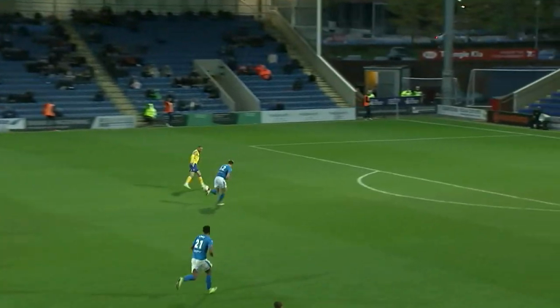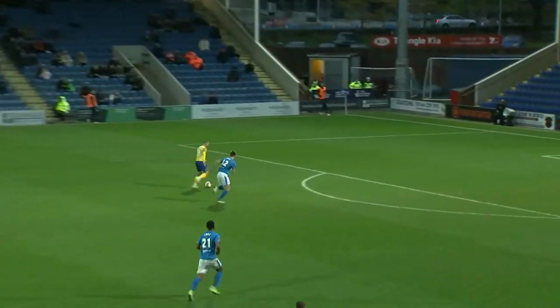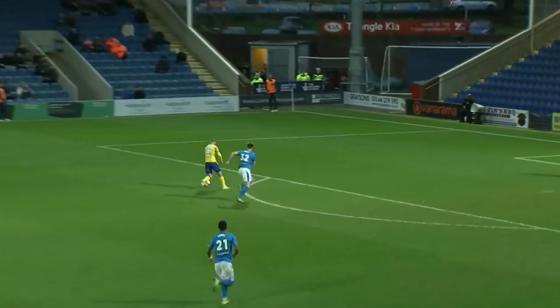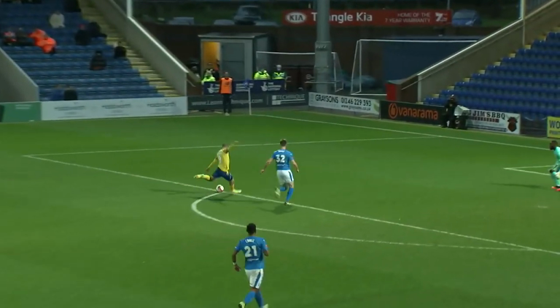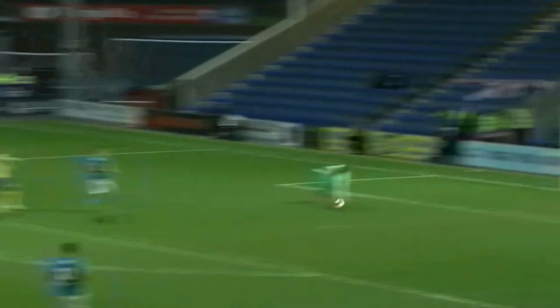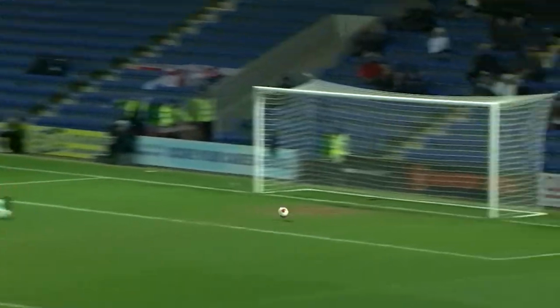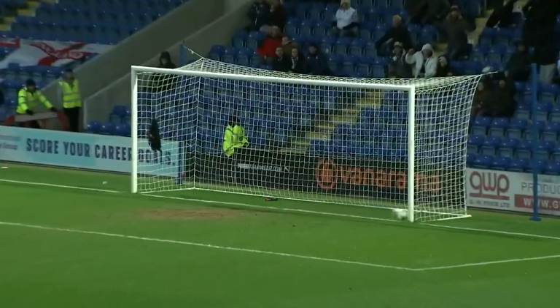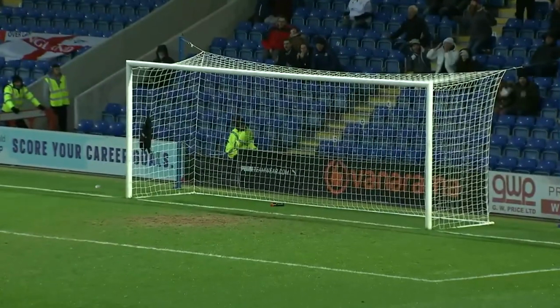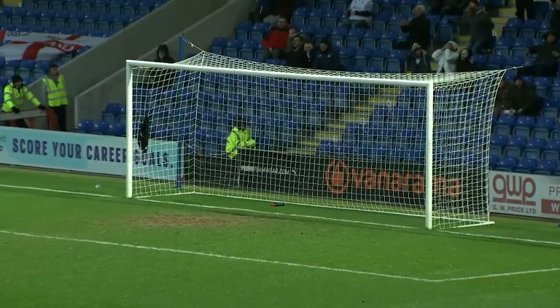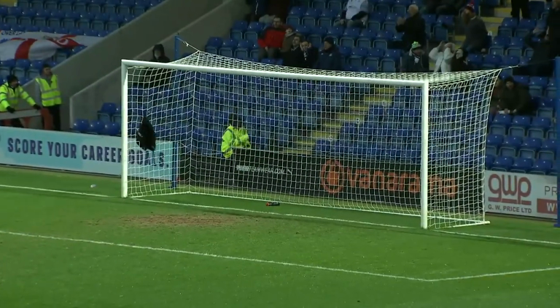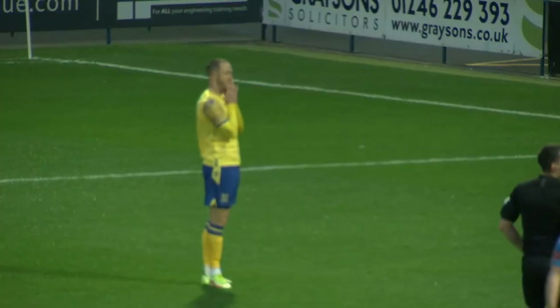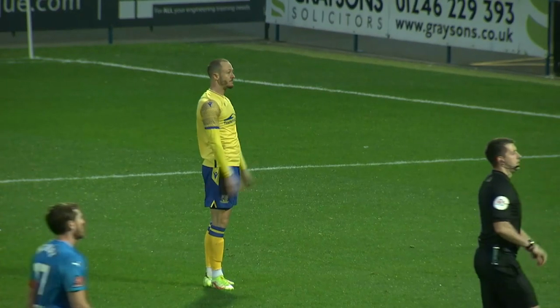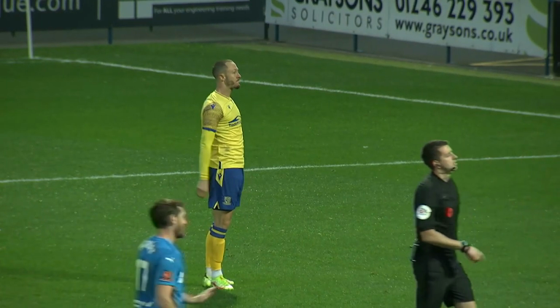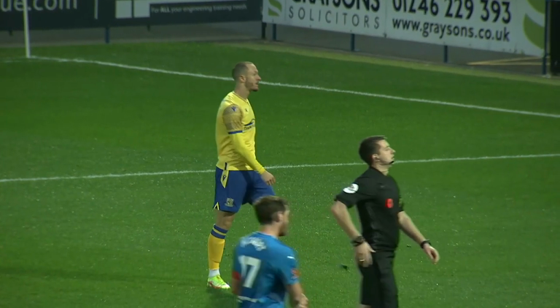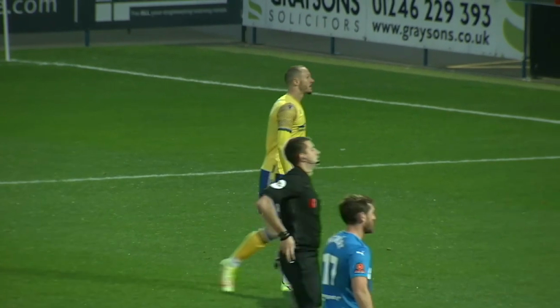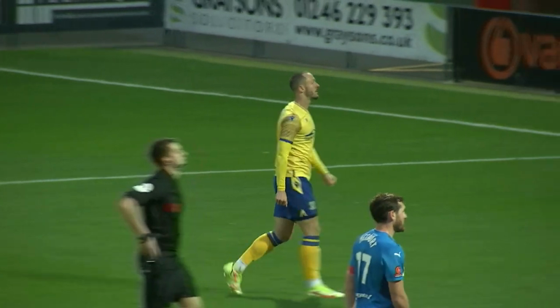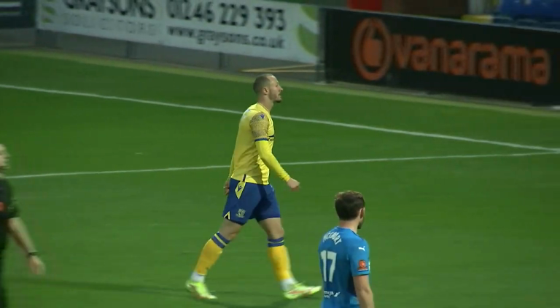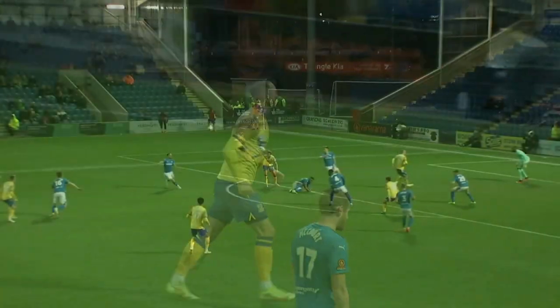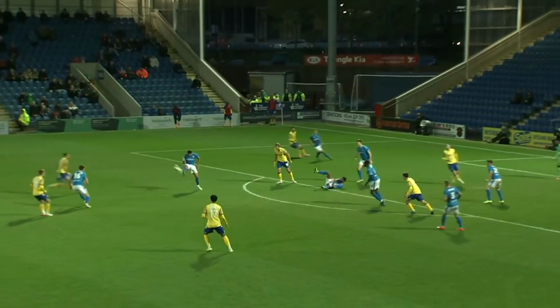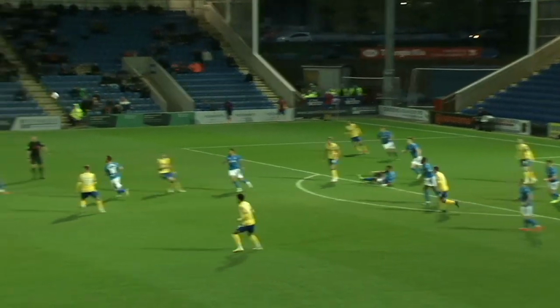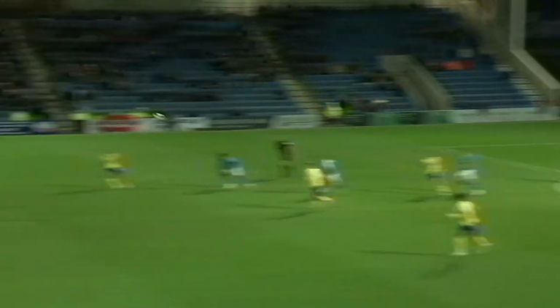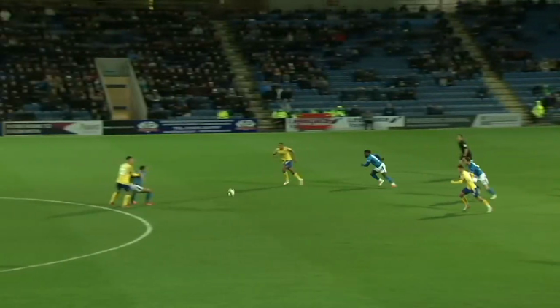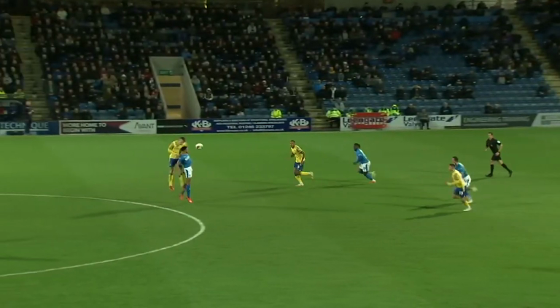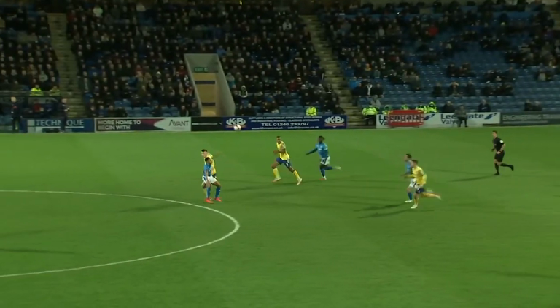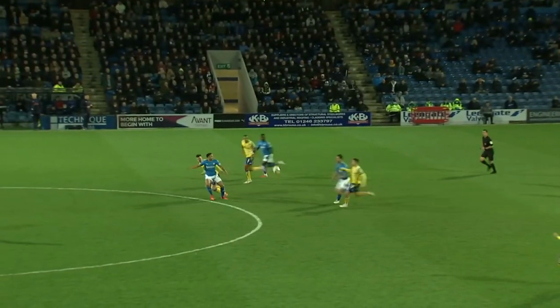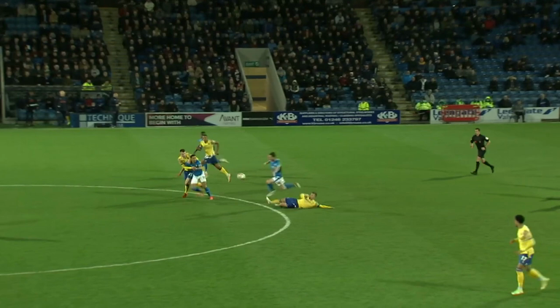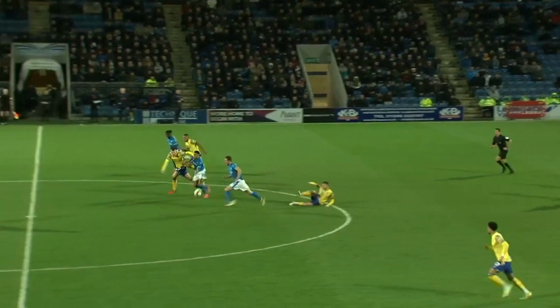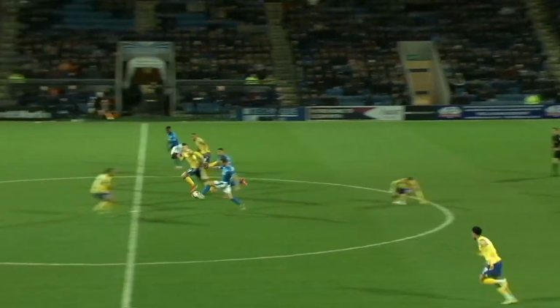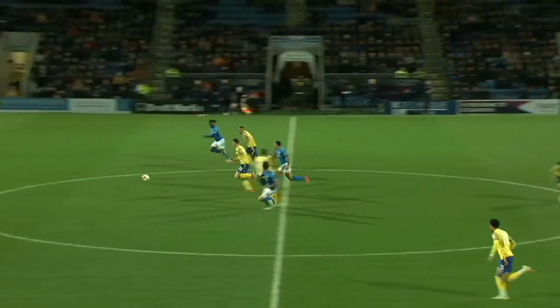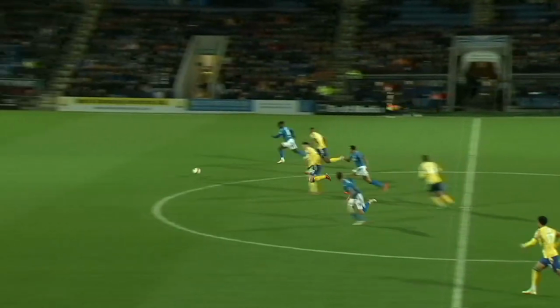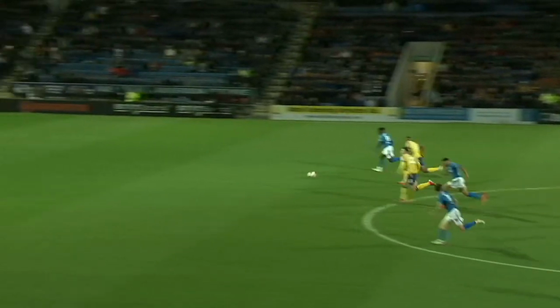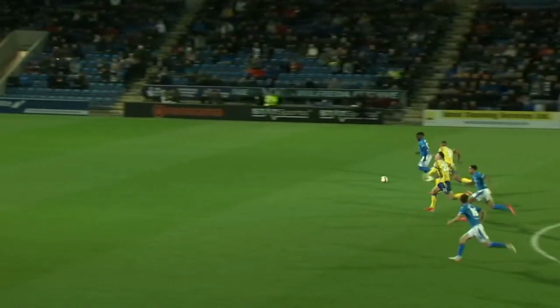Dolby. Murphy! And it's inches wide — it was a fine save from Minter. And the game still wide open.